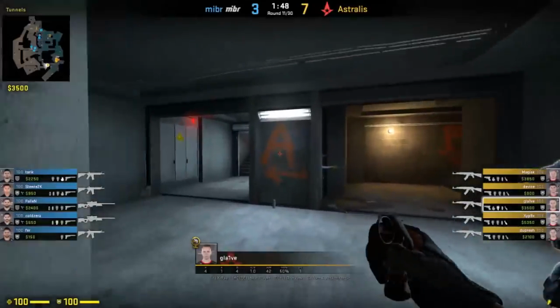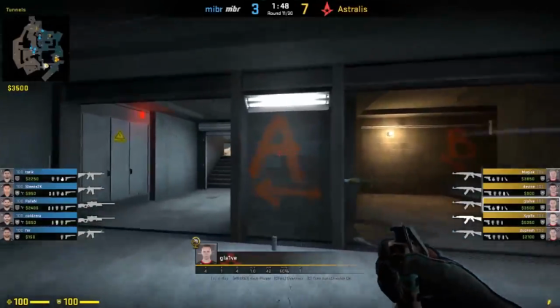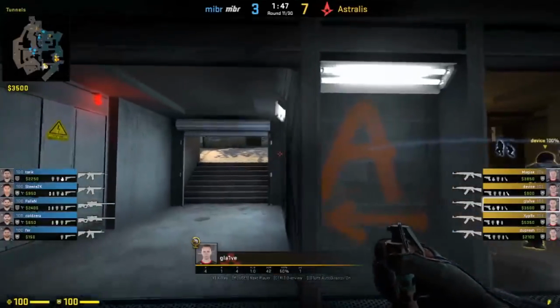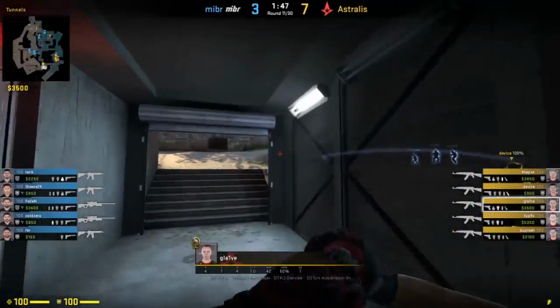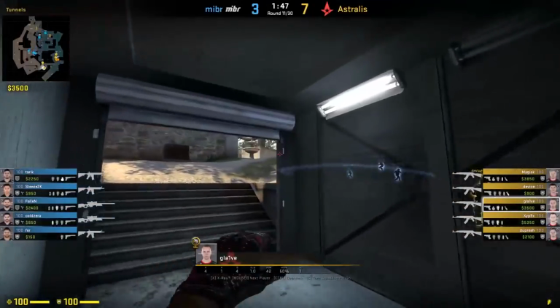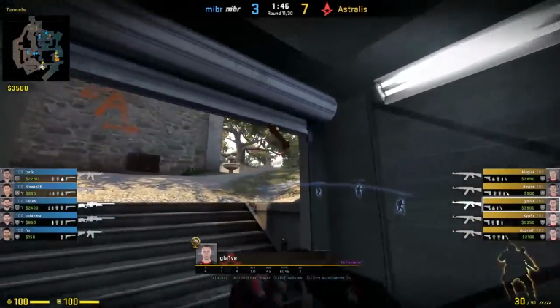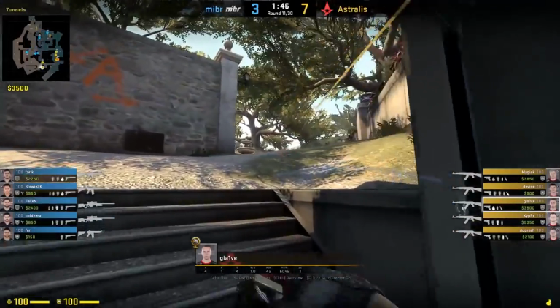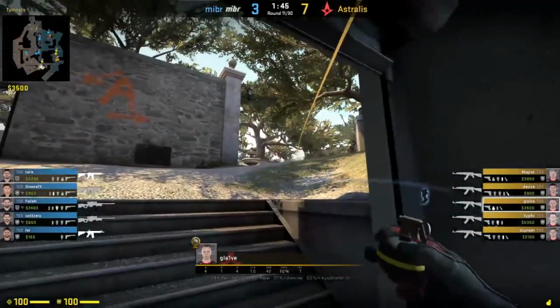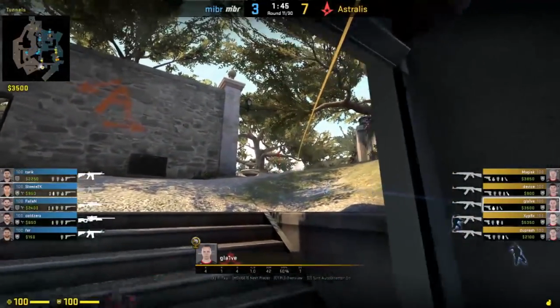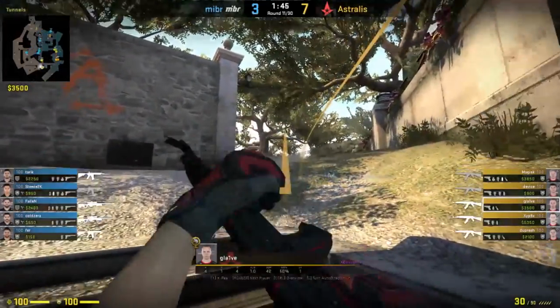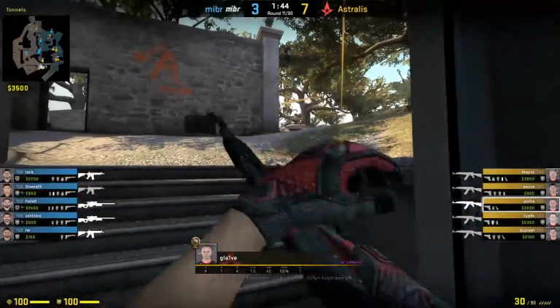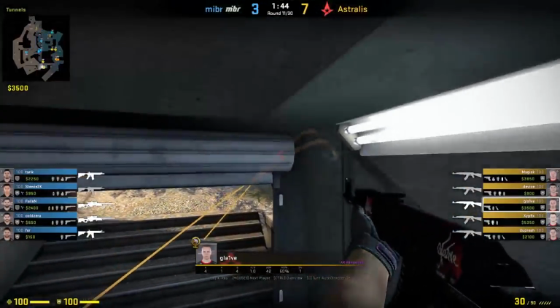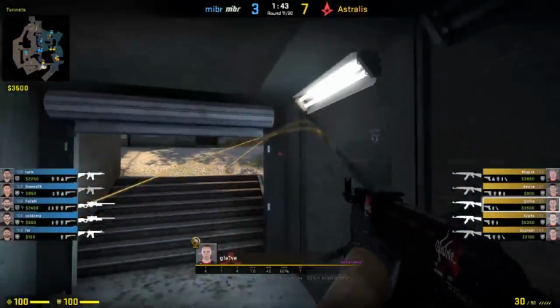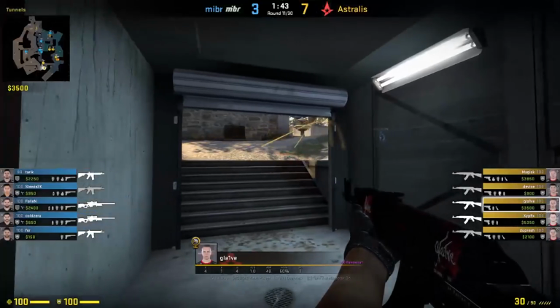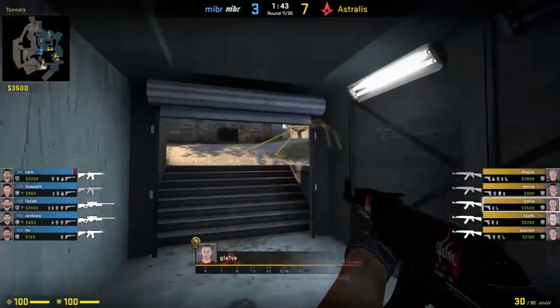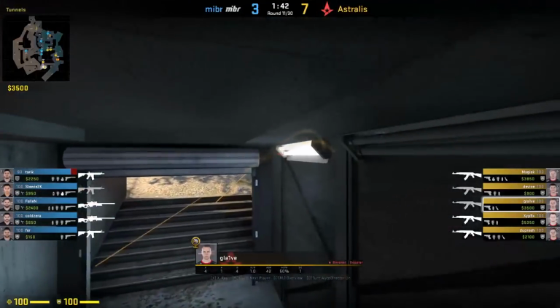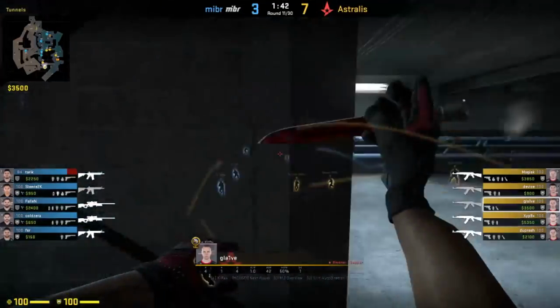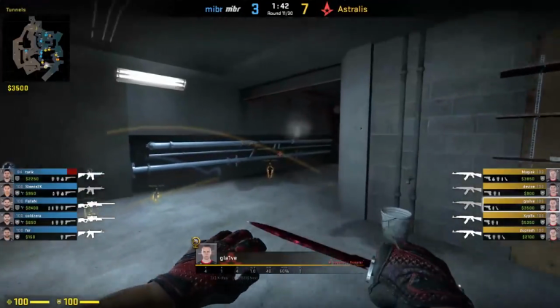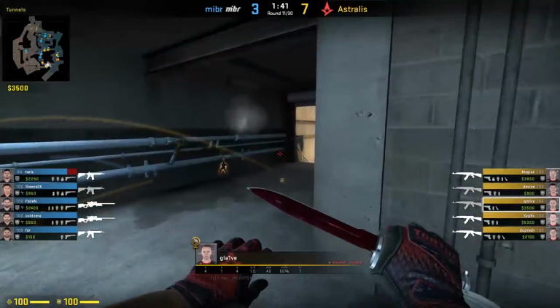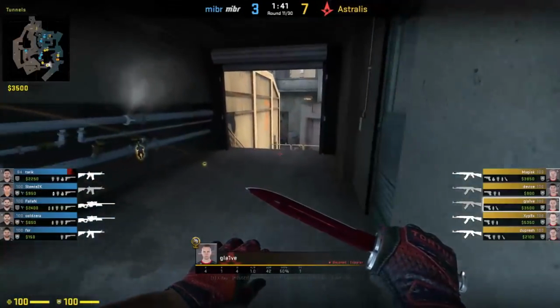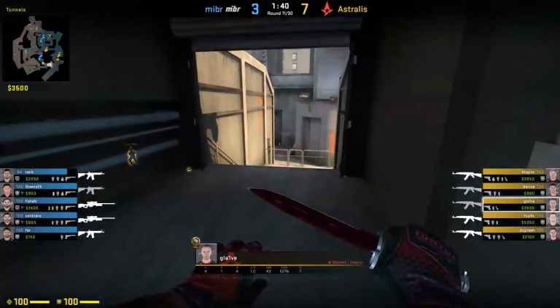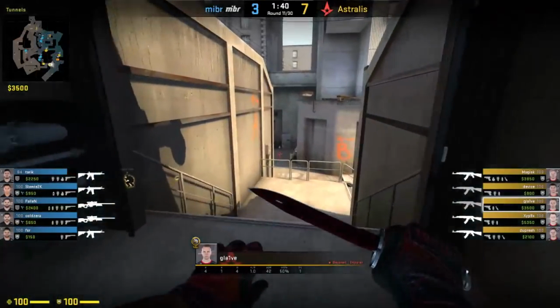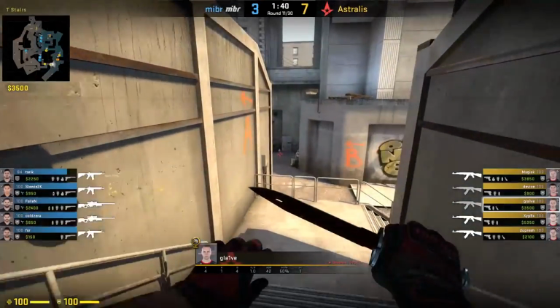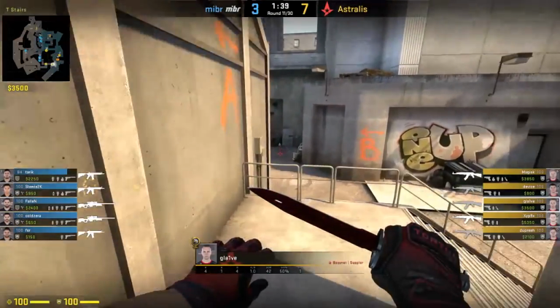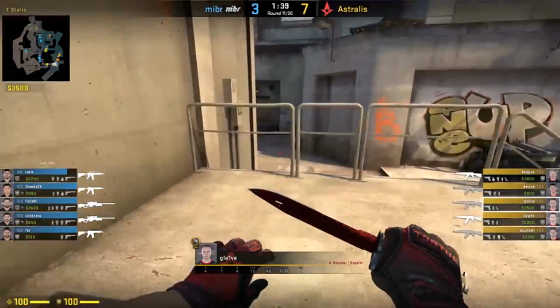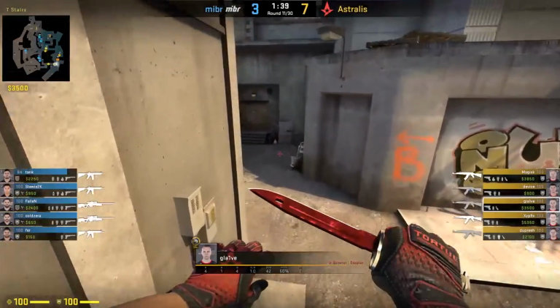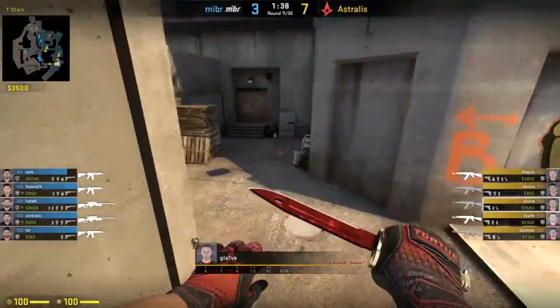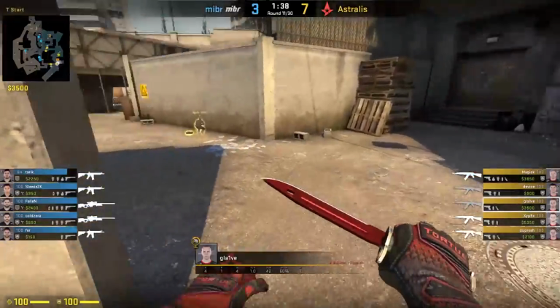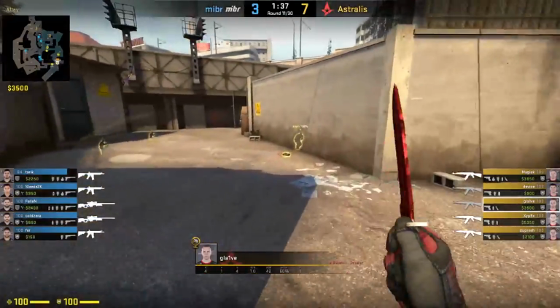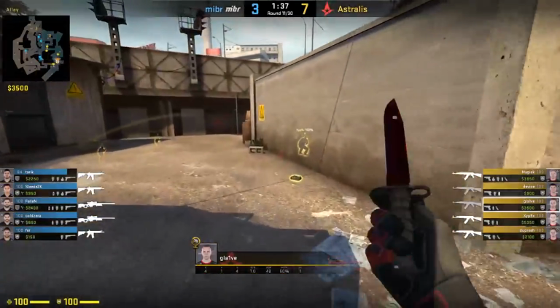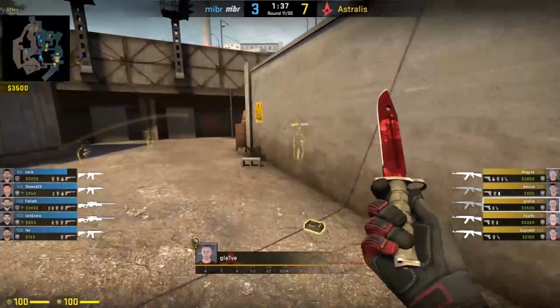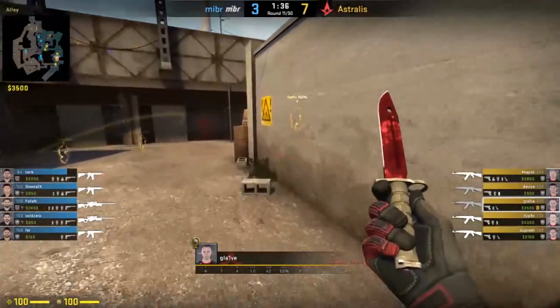Glaive heads toward A and throws a flash and a nade towards fountain to help negate any aggressive plays from the CTs. This may seem a bit harmless, but showing some presence early like this can help buy the time you need to set up for the B execute.